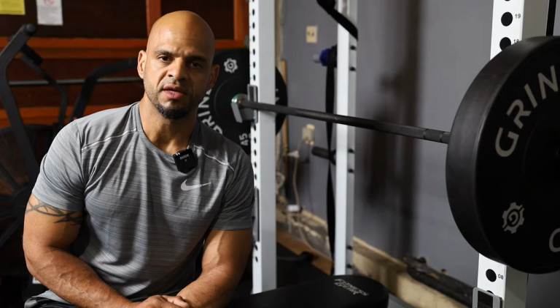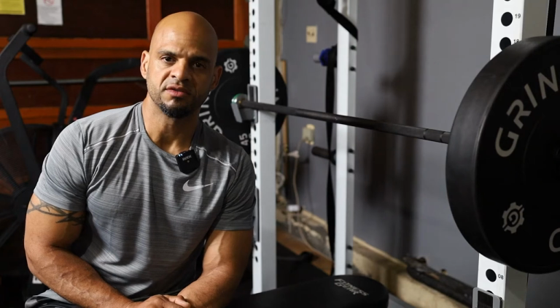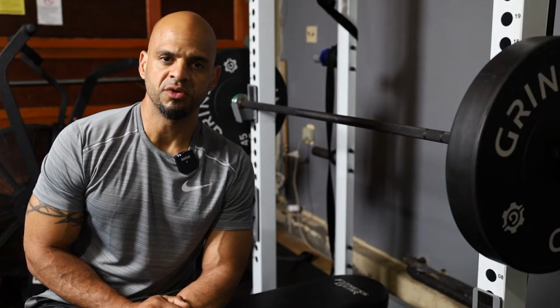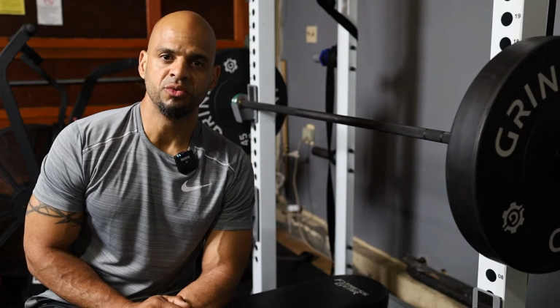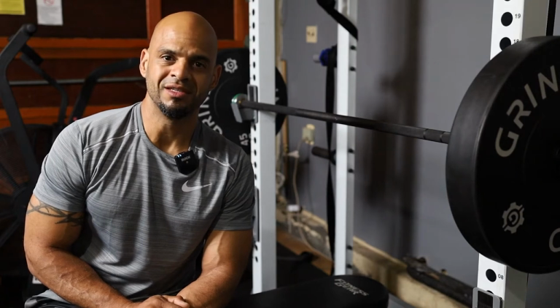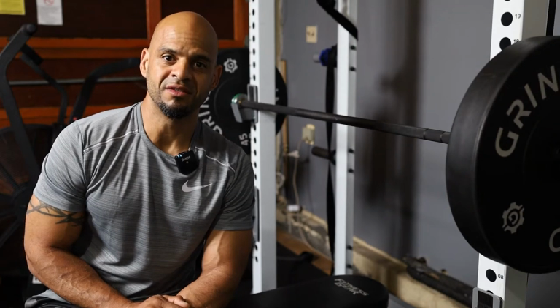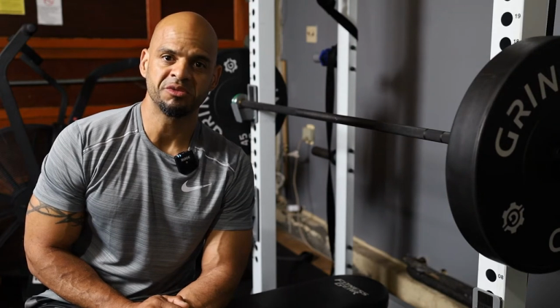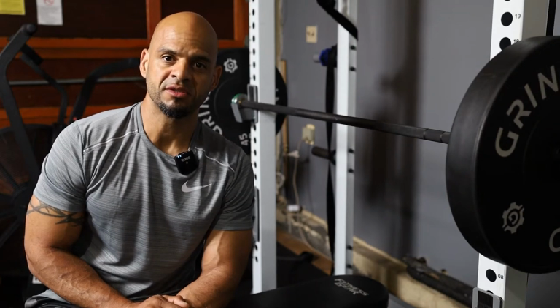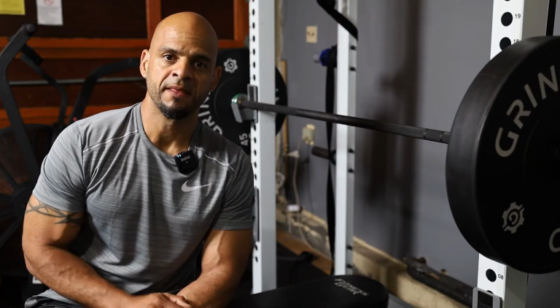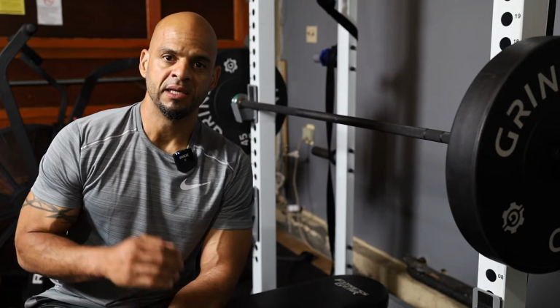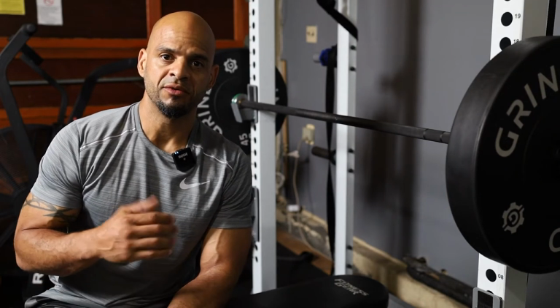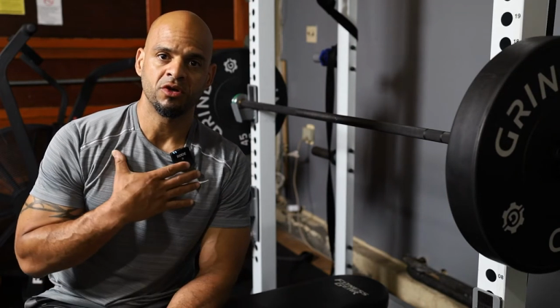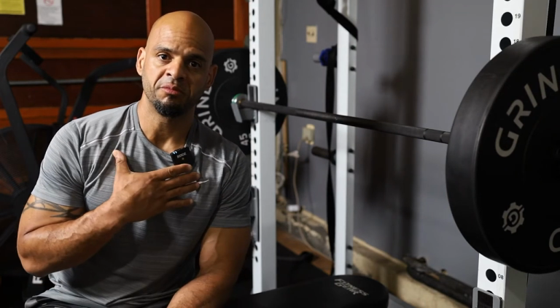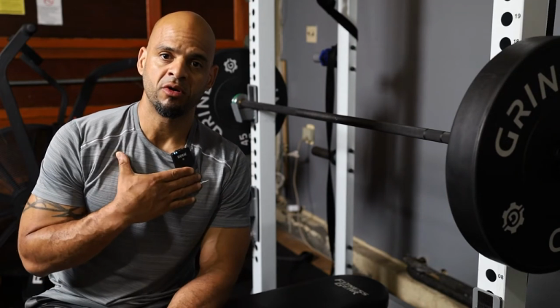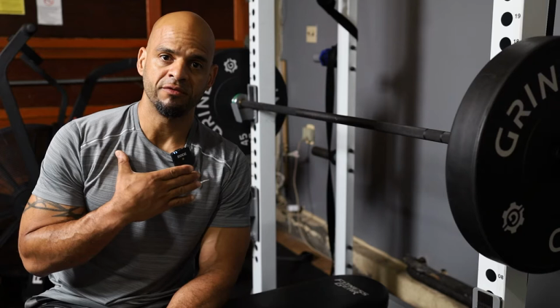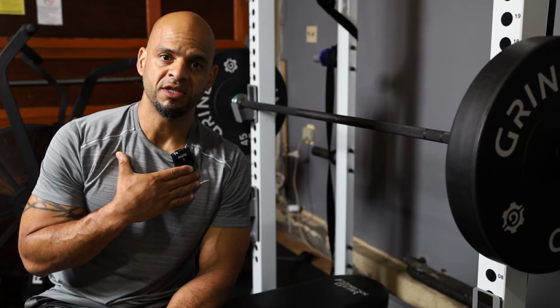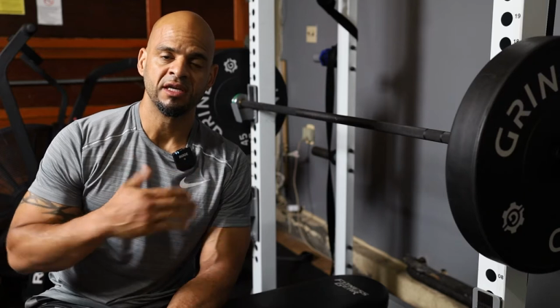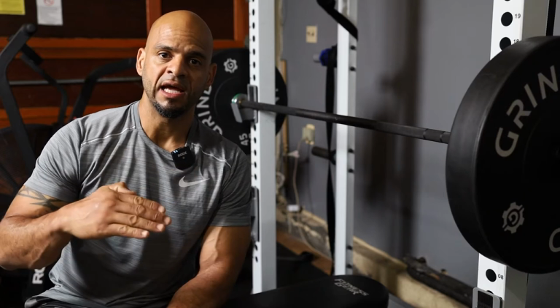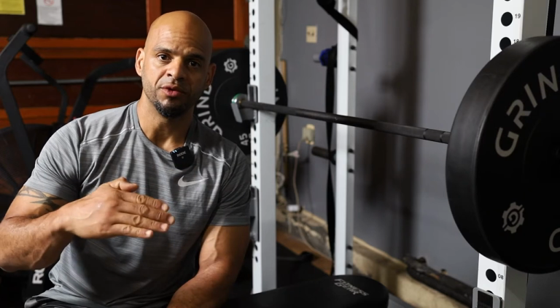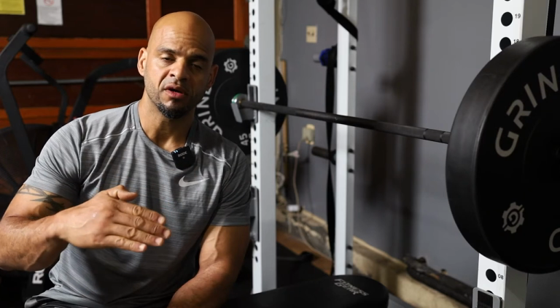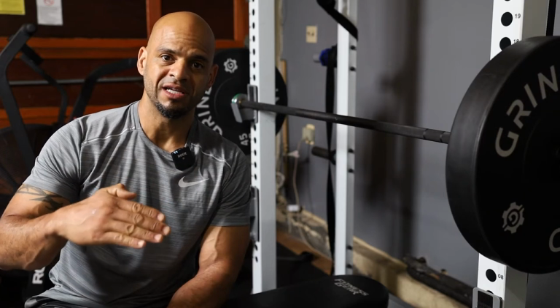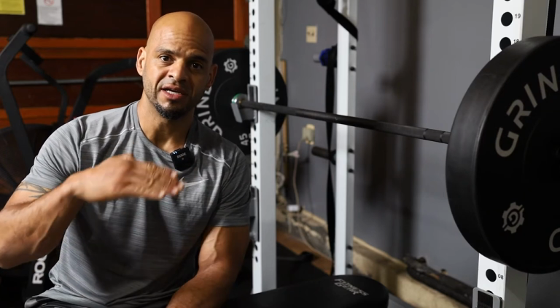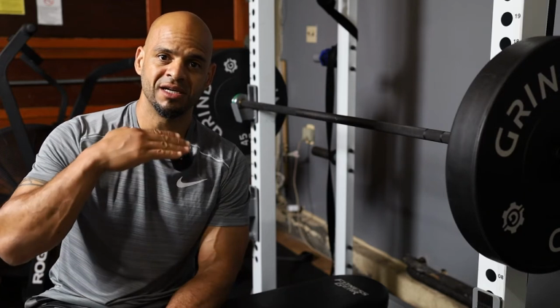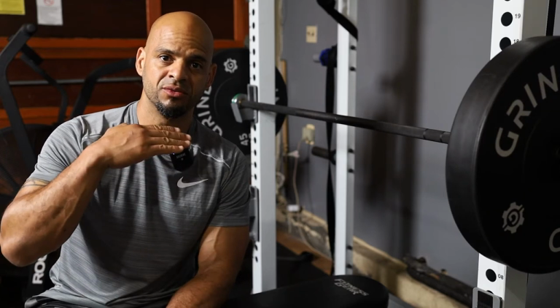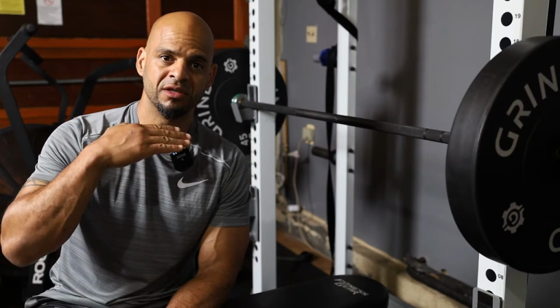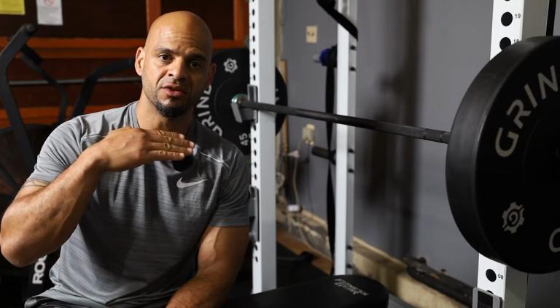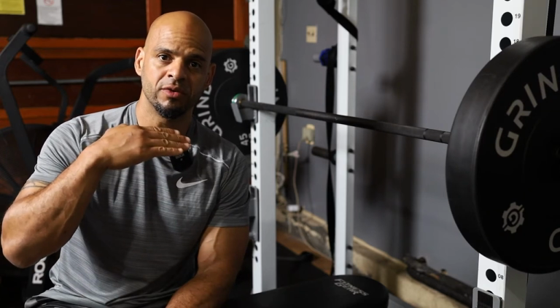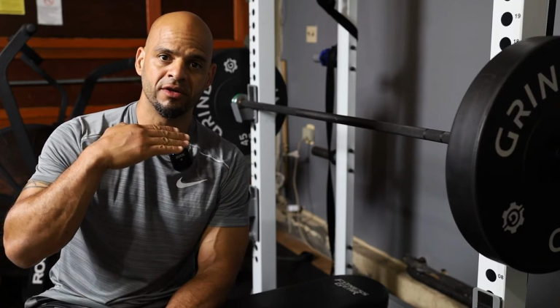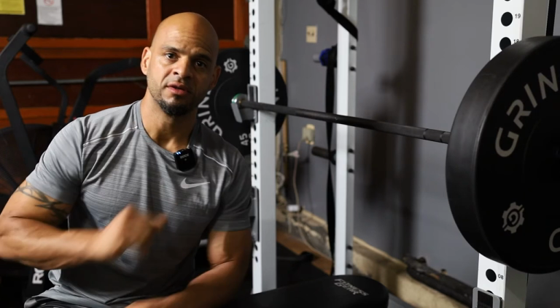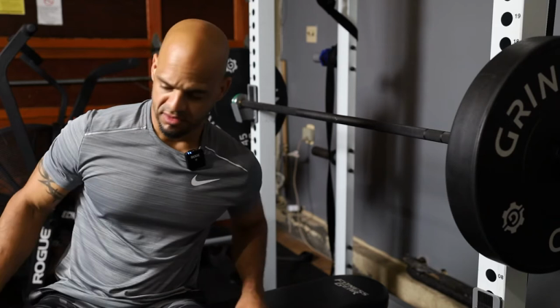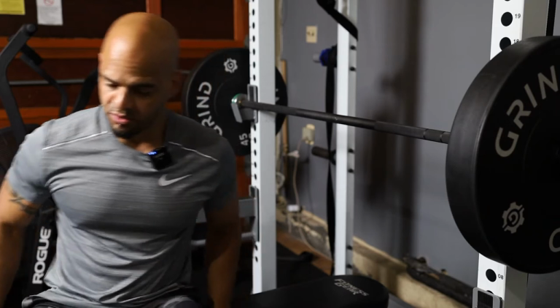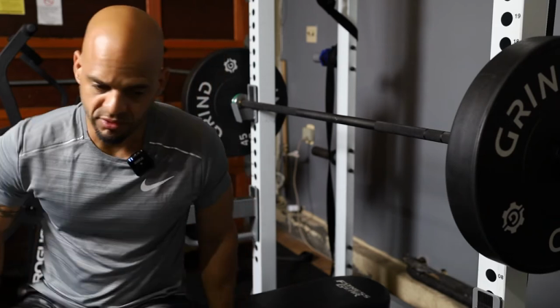The next exercise we're going to do is the guillotine bench press. This targets the upper part of your chest, and when the bar comes down, it comes down to the throat area. This is the way you do it.